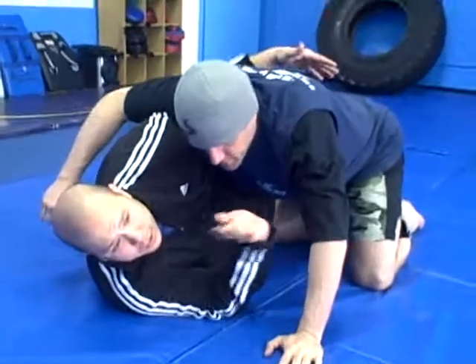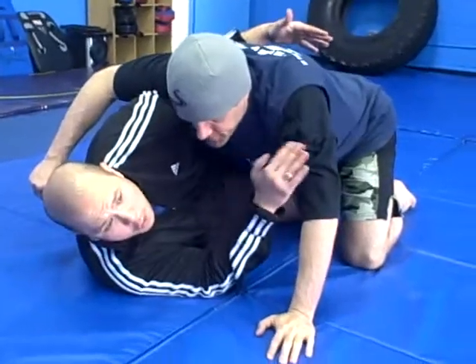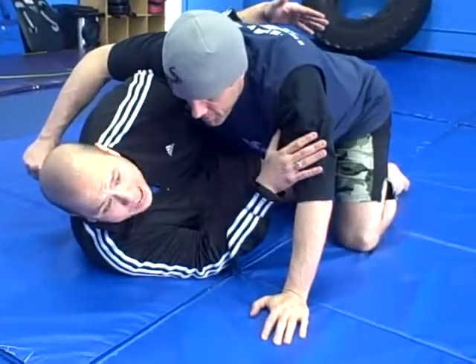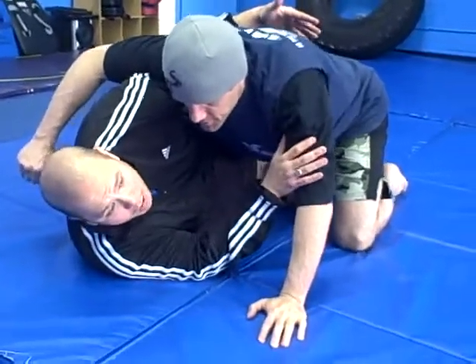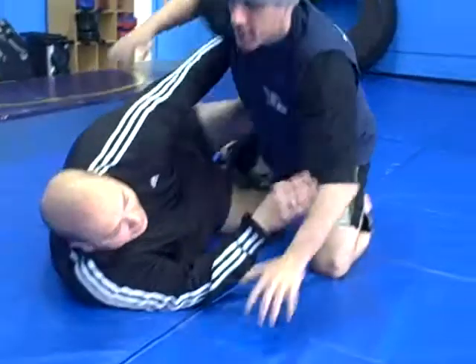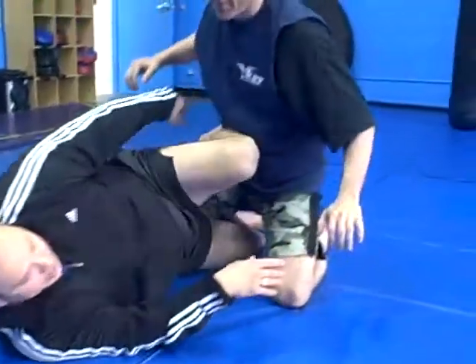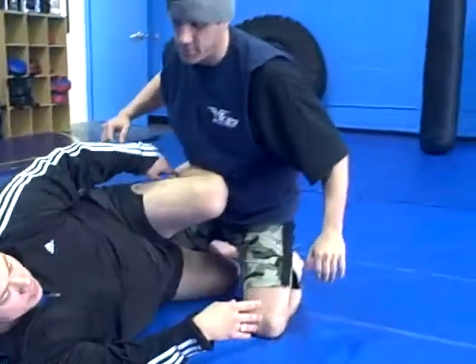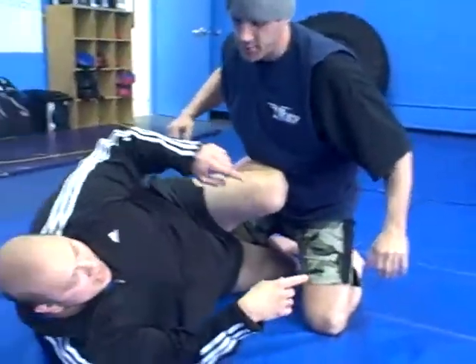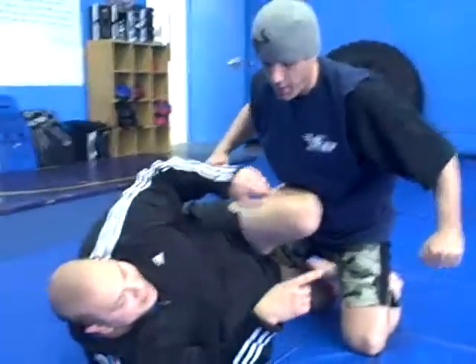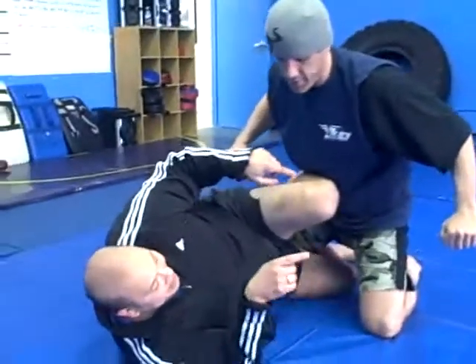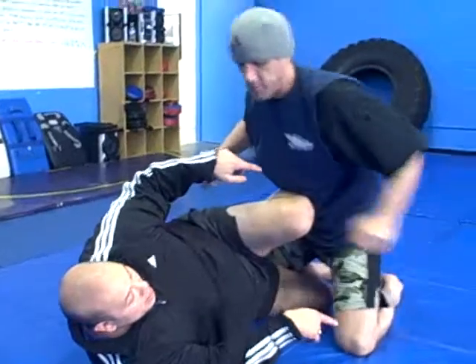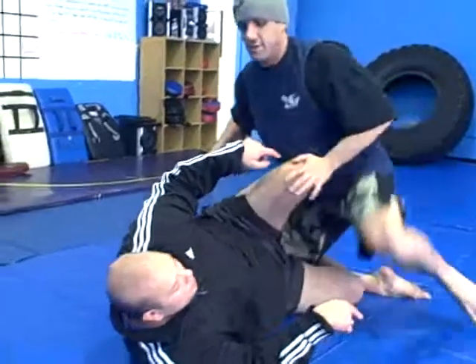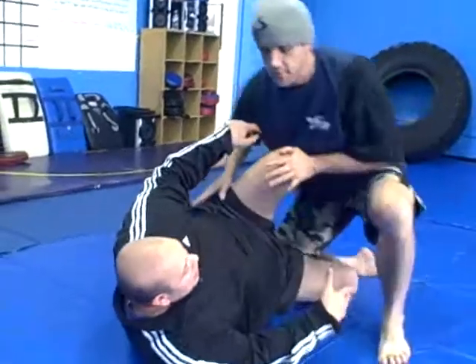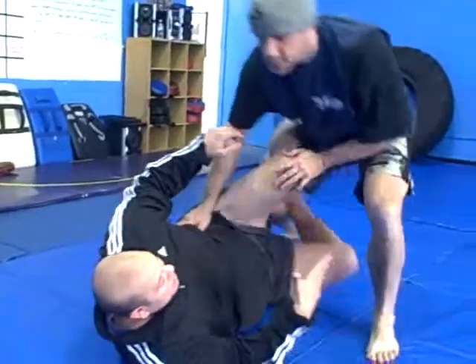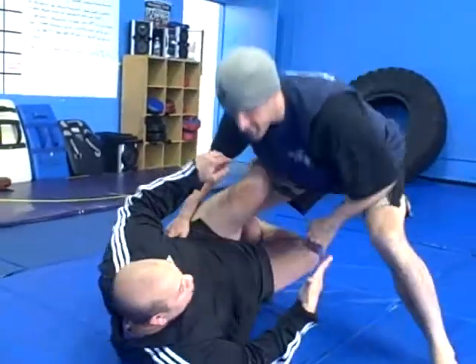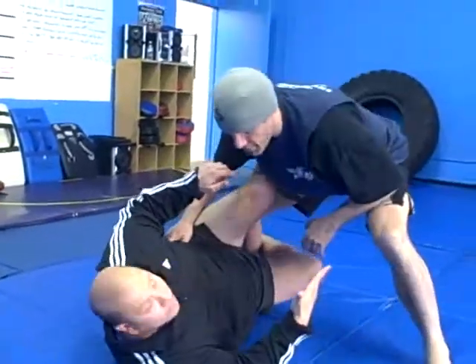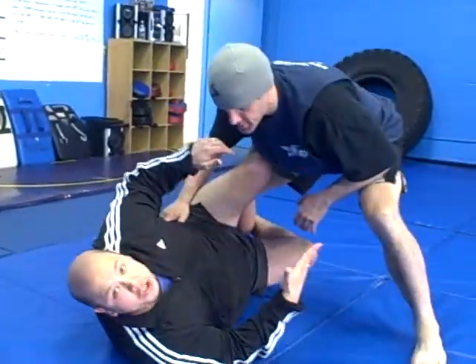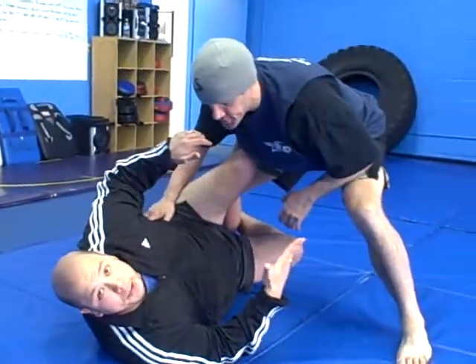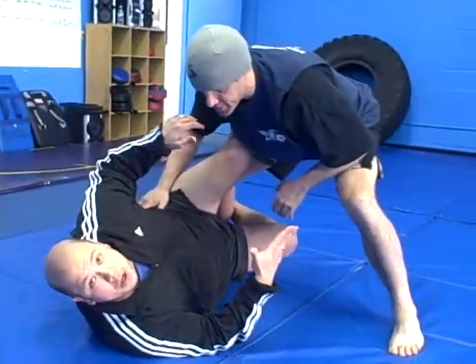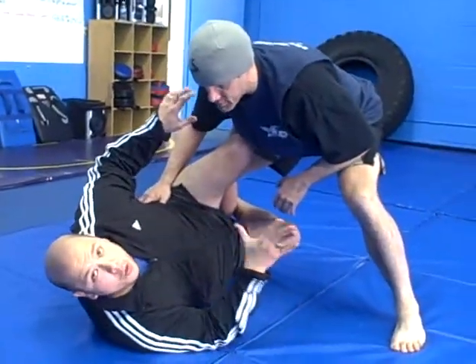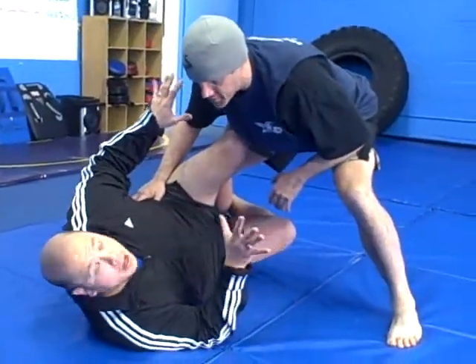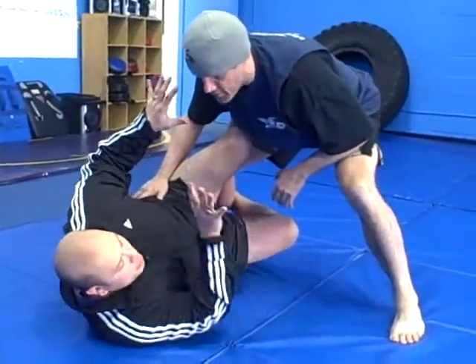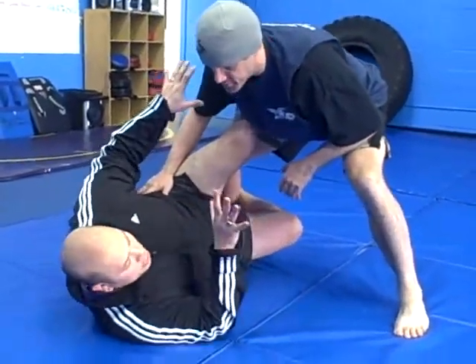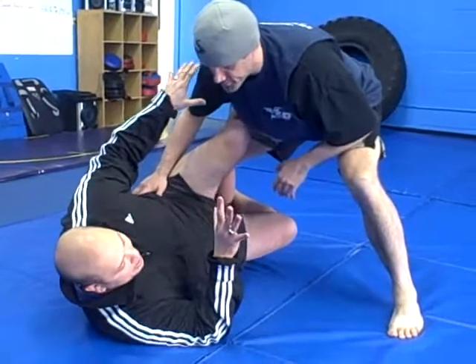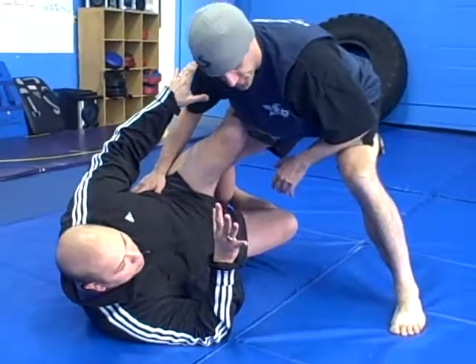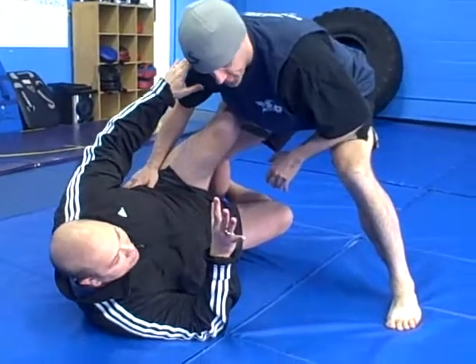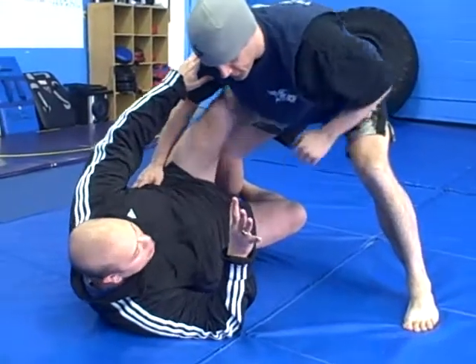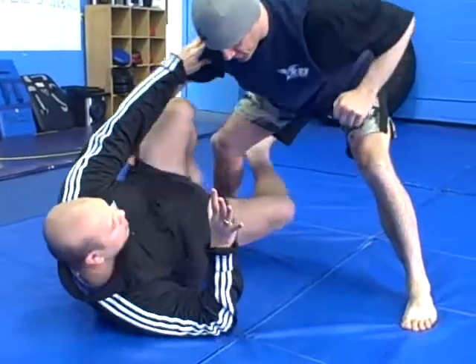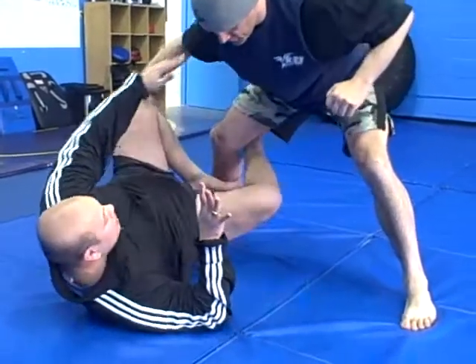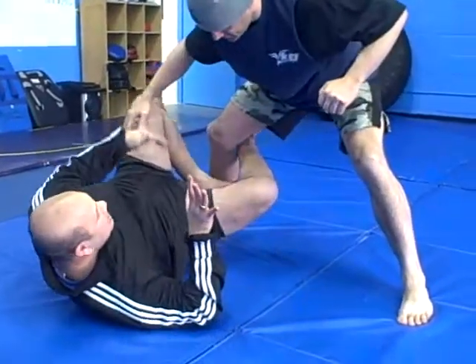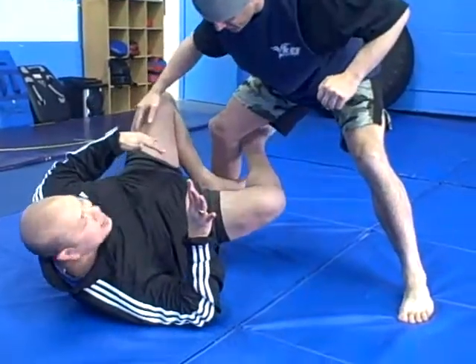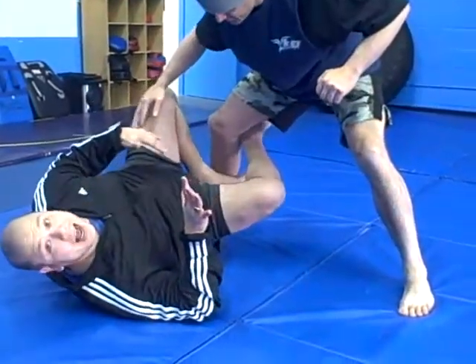If Poon backs off, I get the knee in, and he decides to stand up and goes for a full standing position, what I want to do is make sure that my hands are in front of my face, but I'm going to bring this knee to the inside.